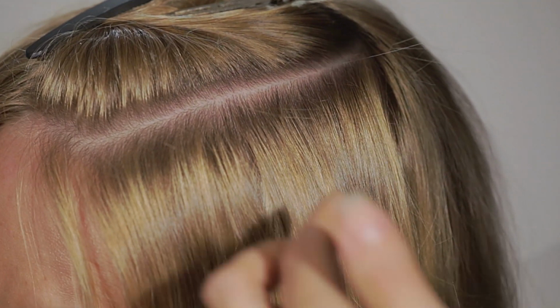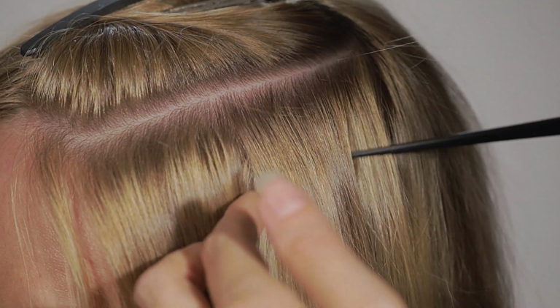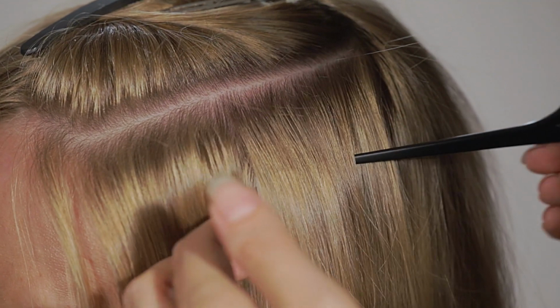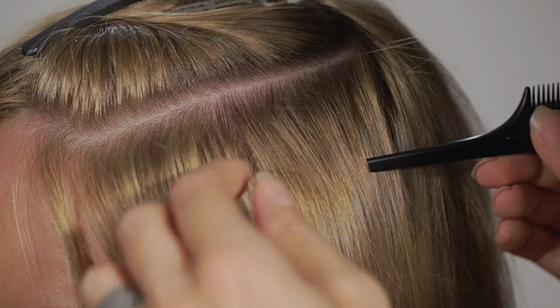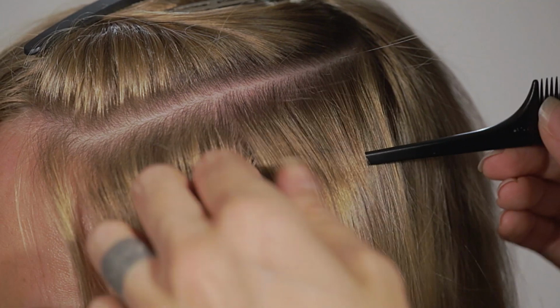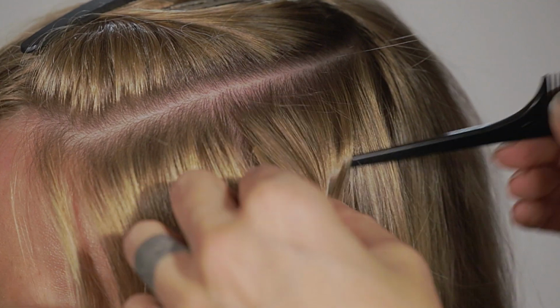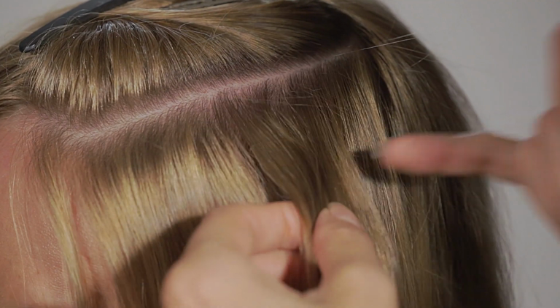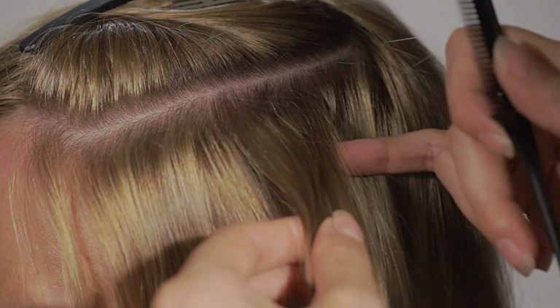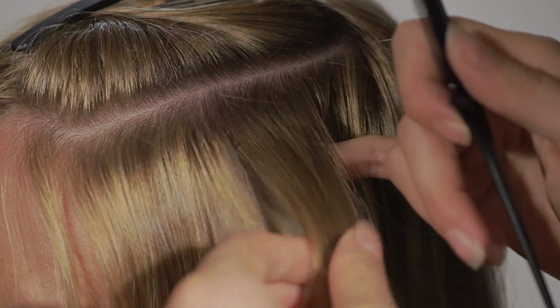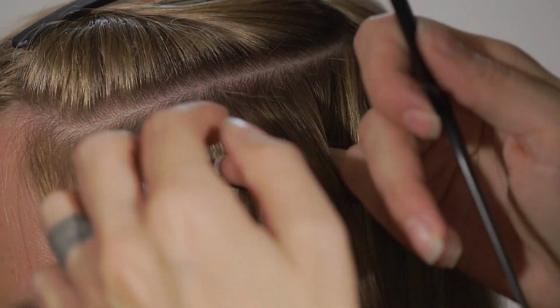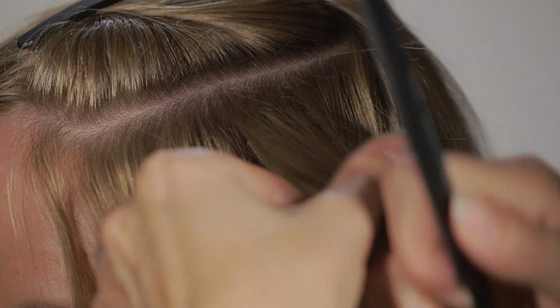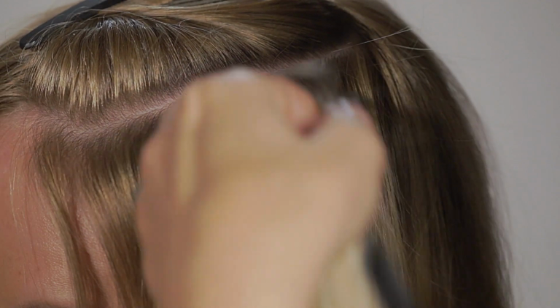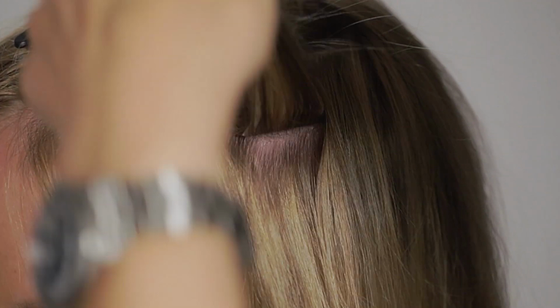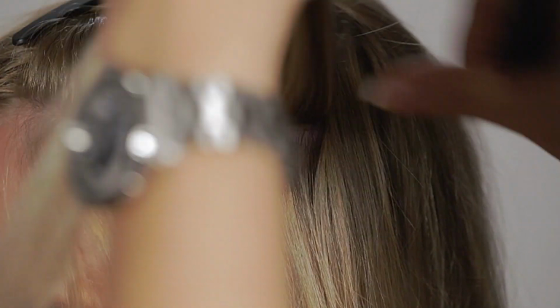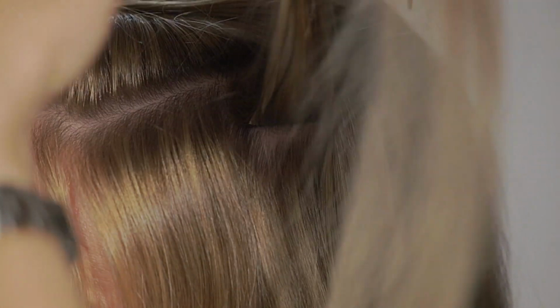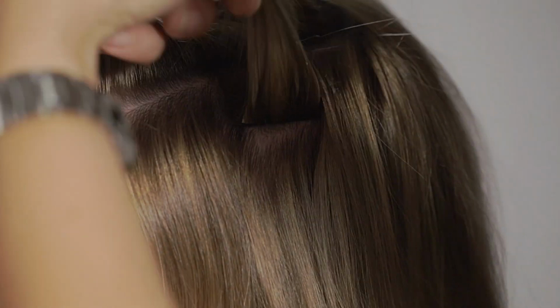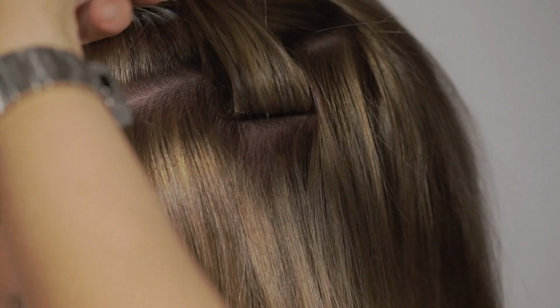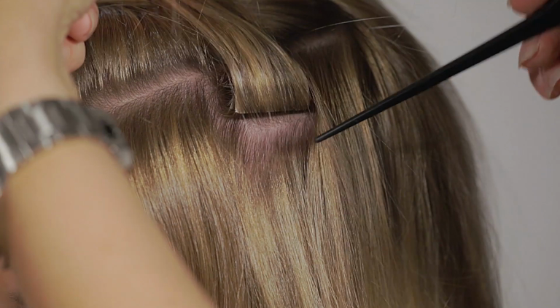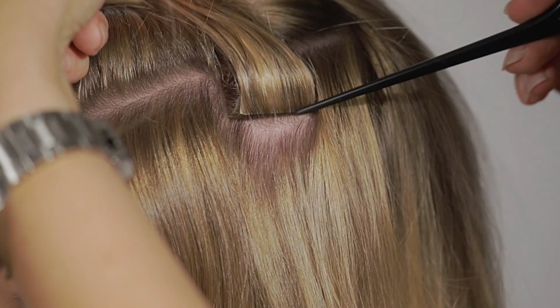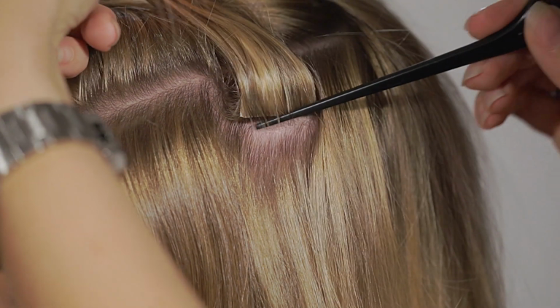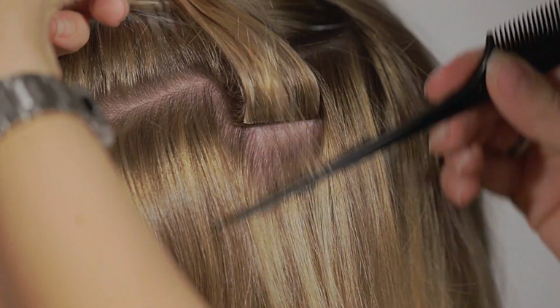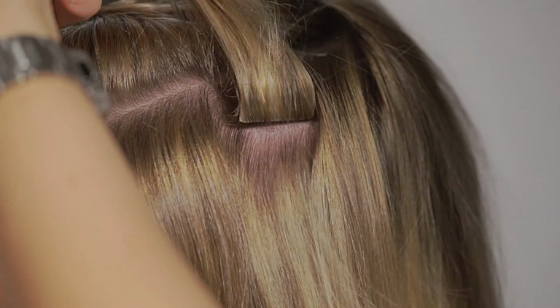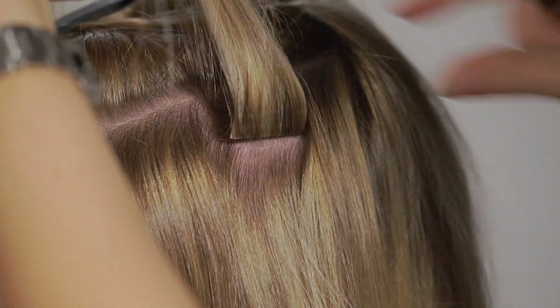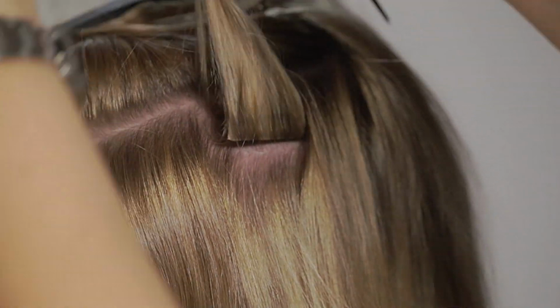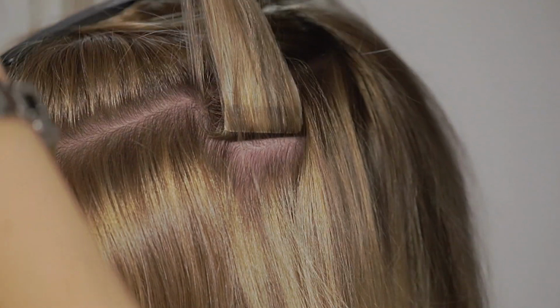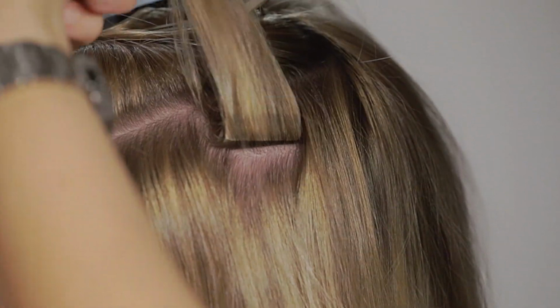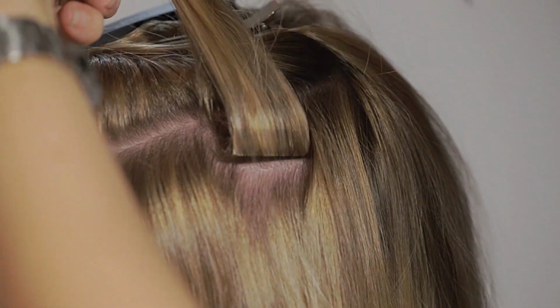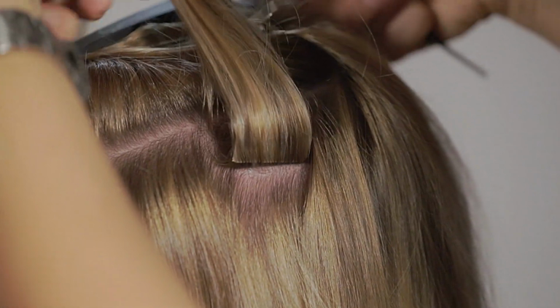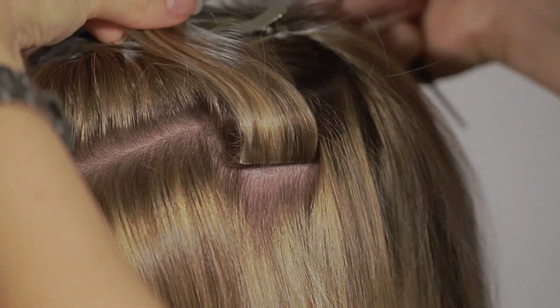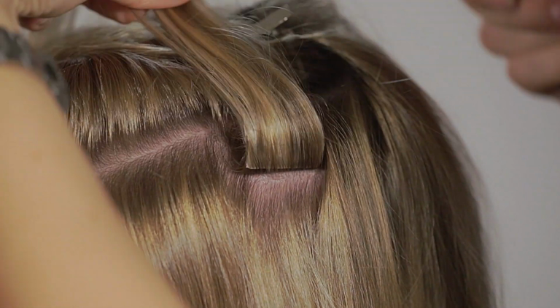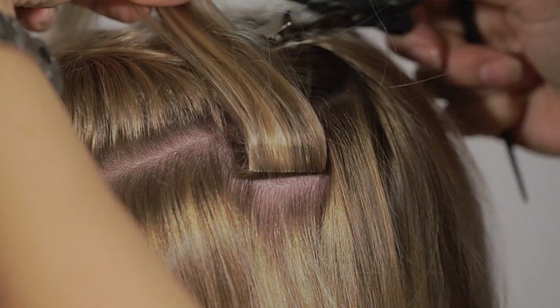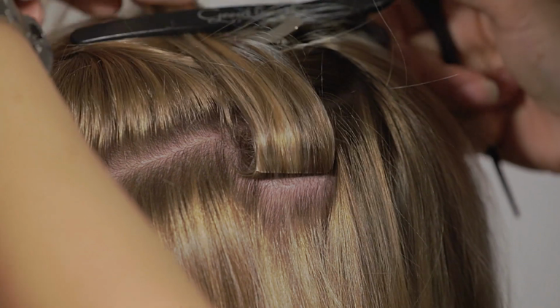Now place your hand underneath the bond and lift the applied GL App upwards. Clip the GL App tight.